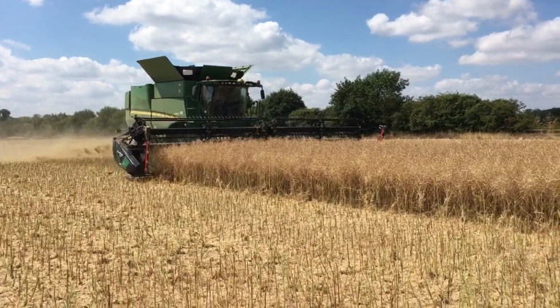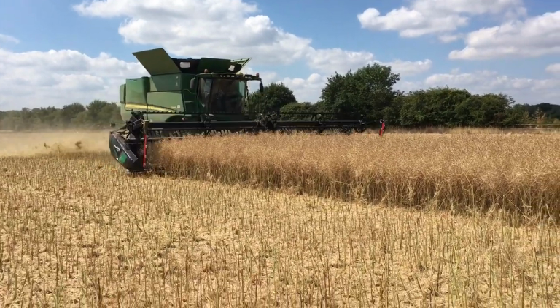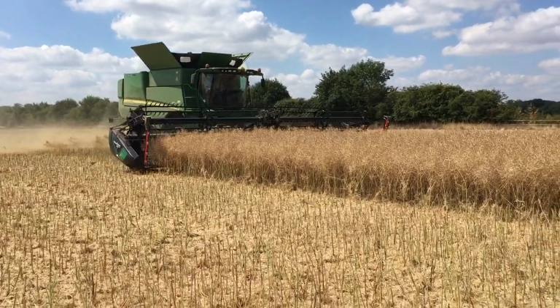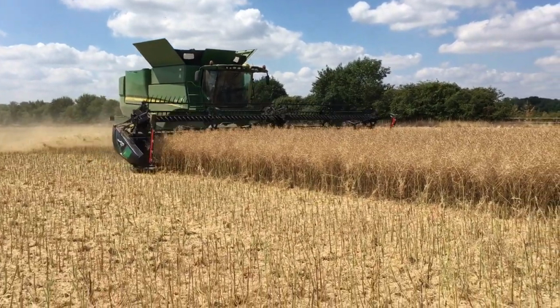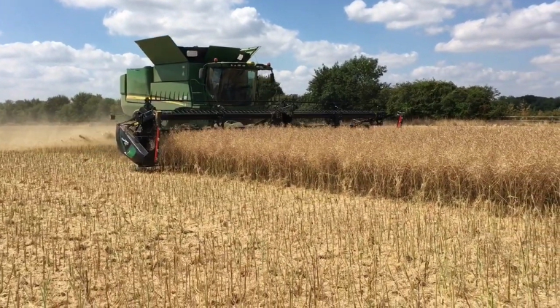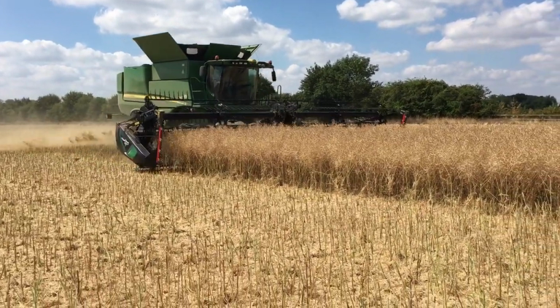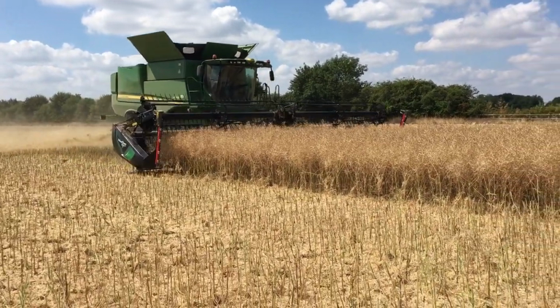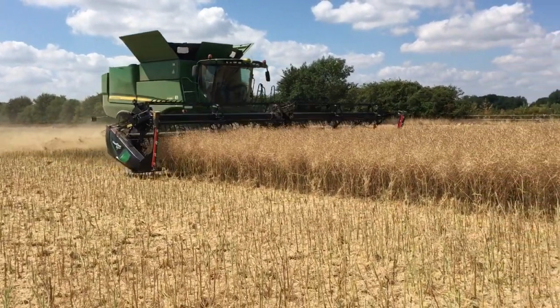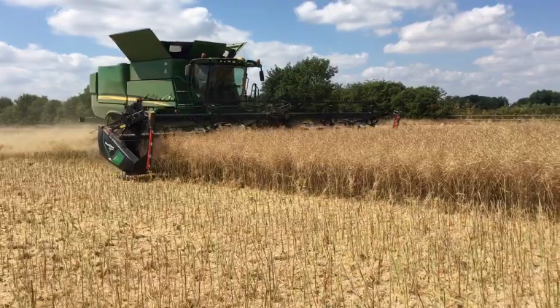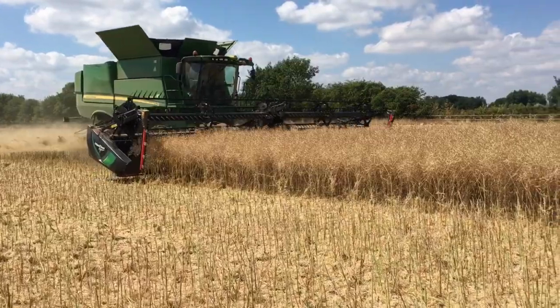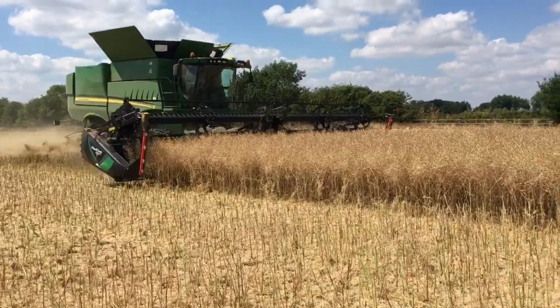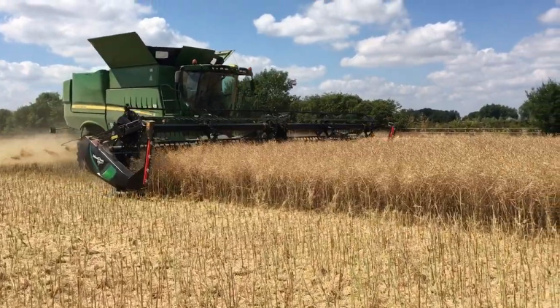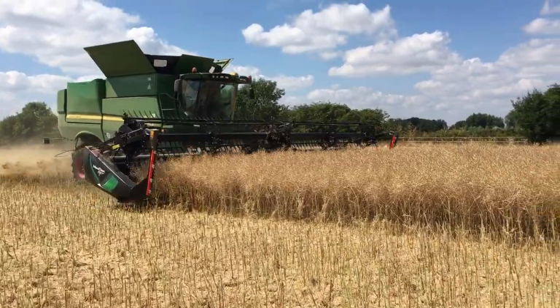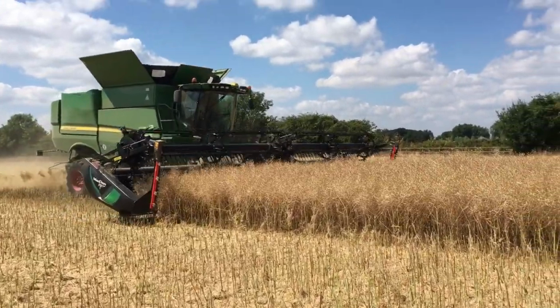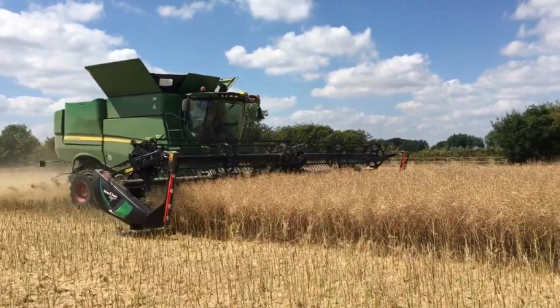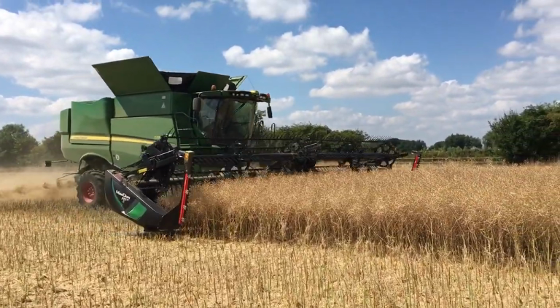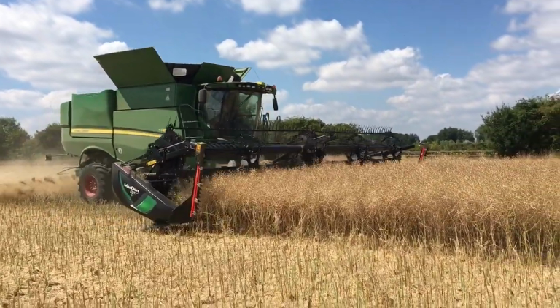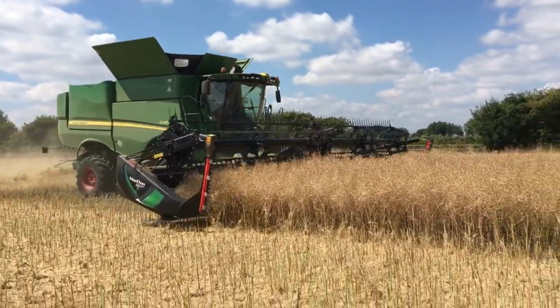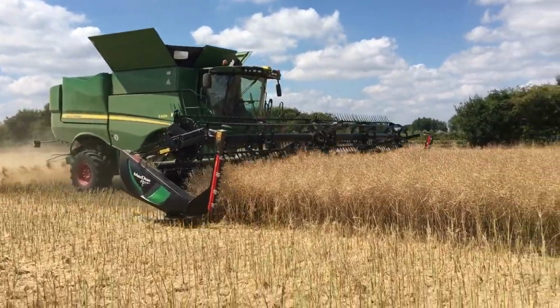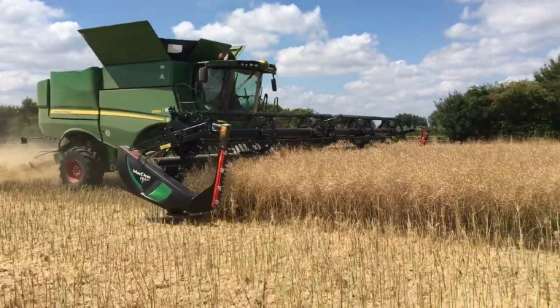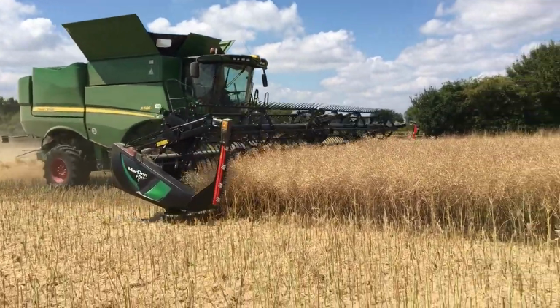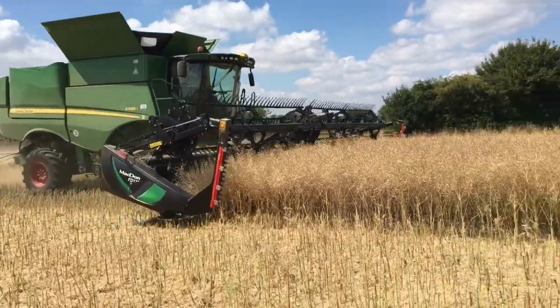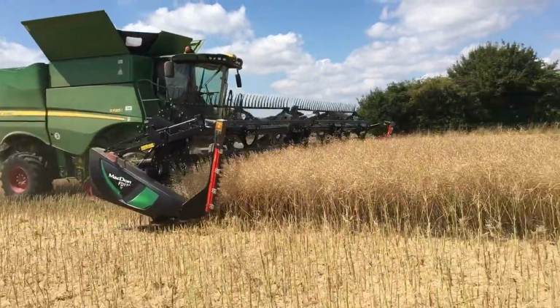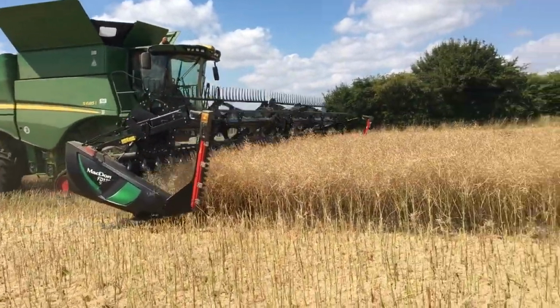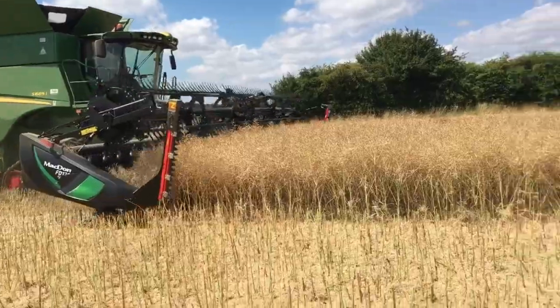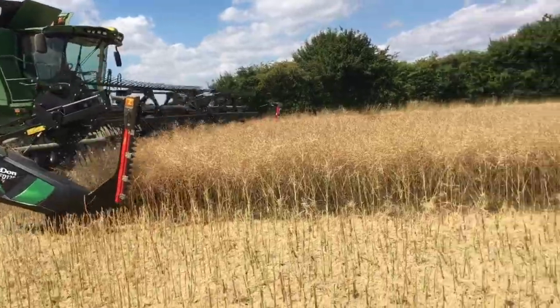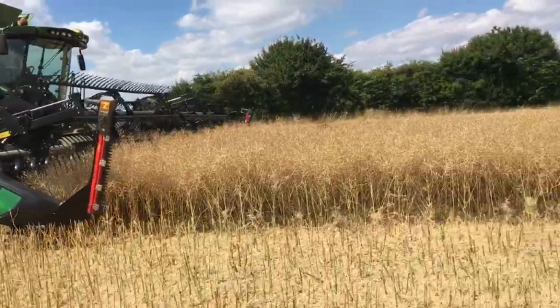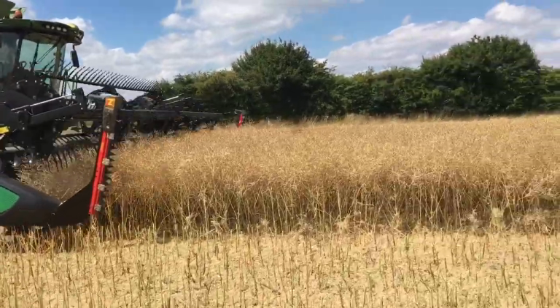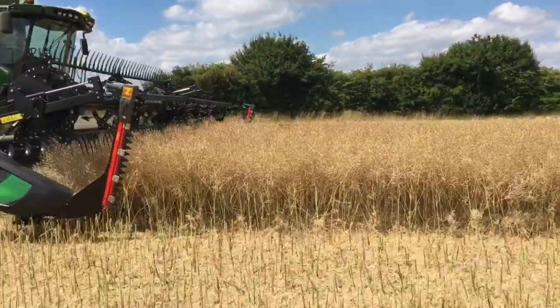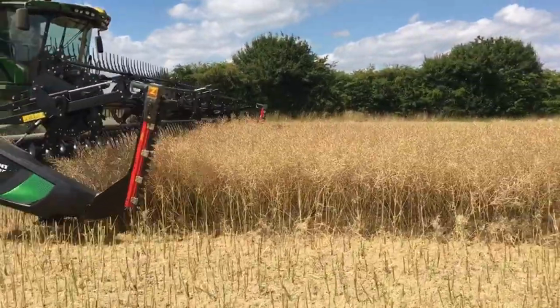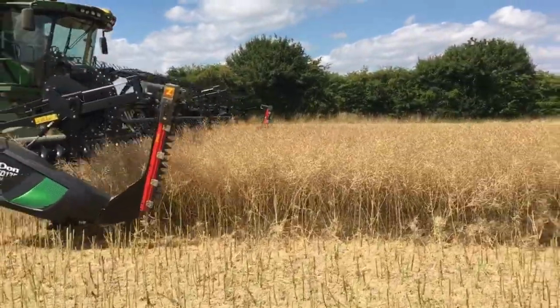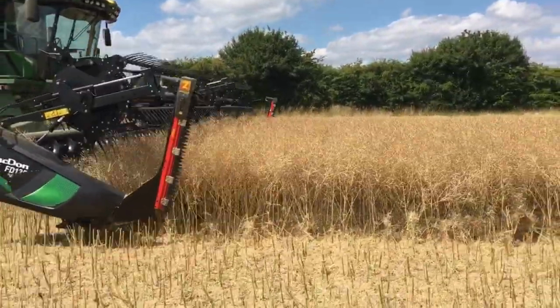It's a really, really short crop. The yields are a little bit disappointing but probably not surprising. This is doing about three tonnes a hectare.